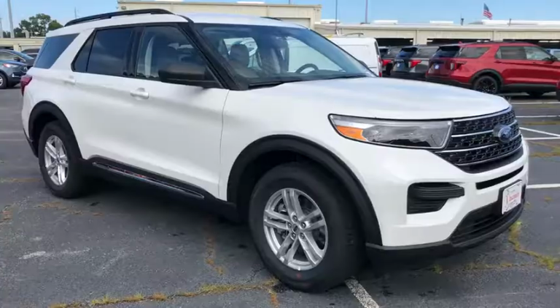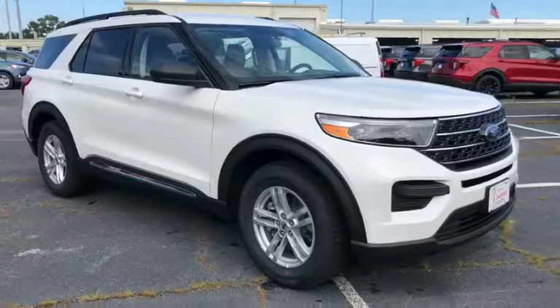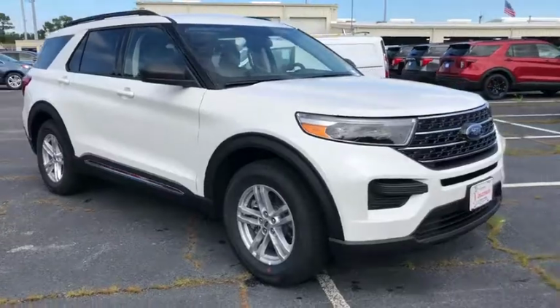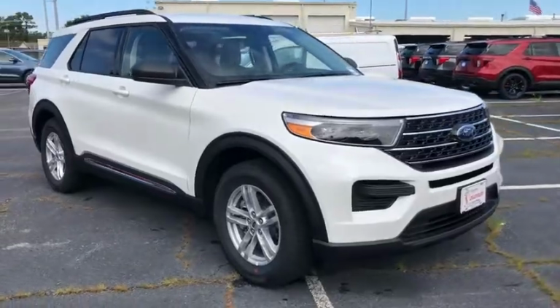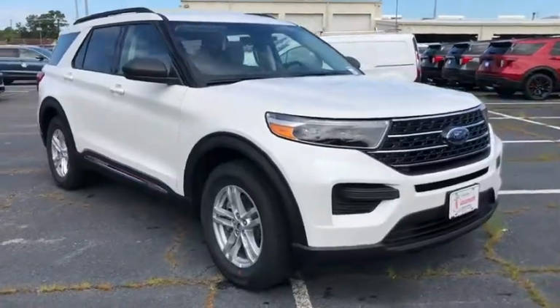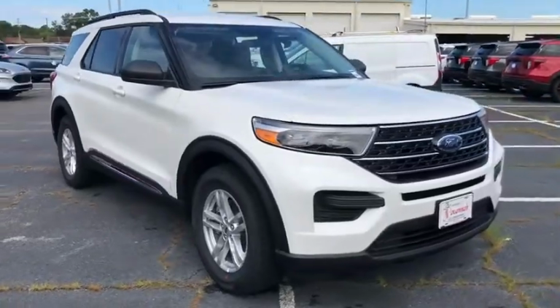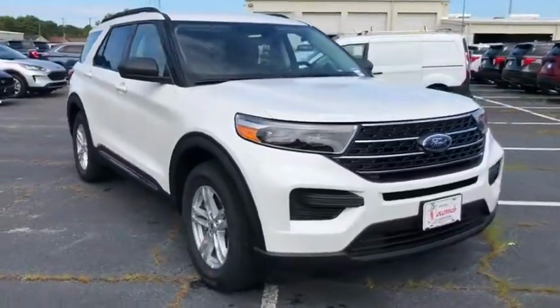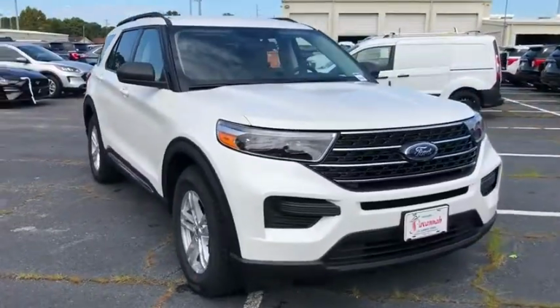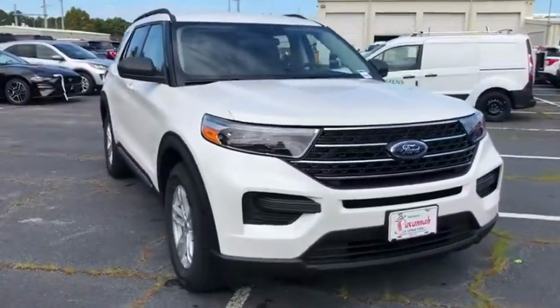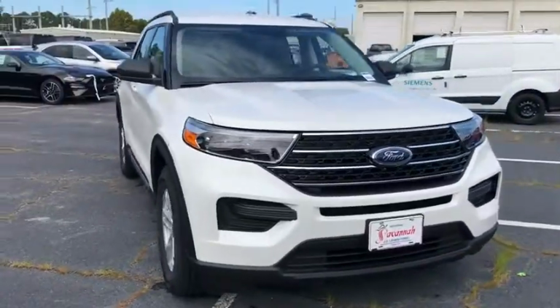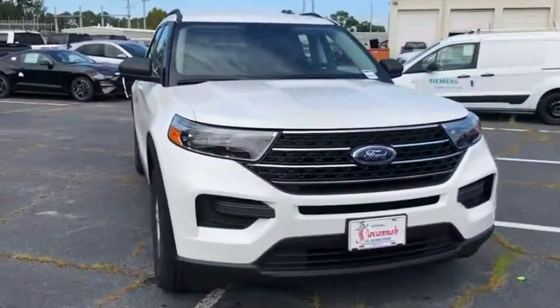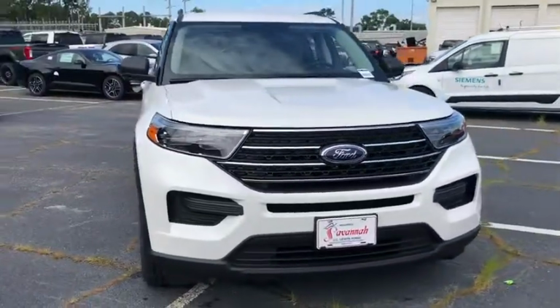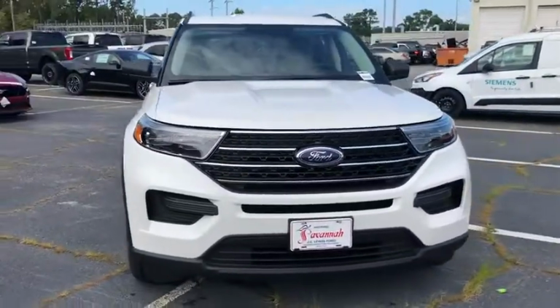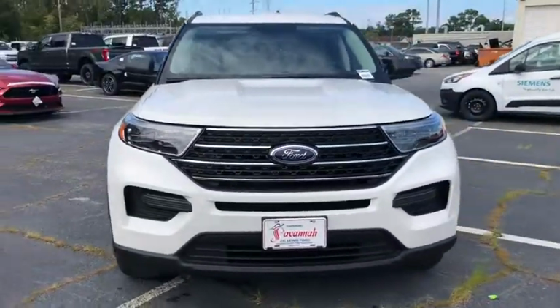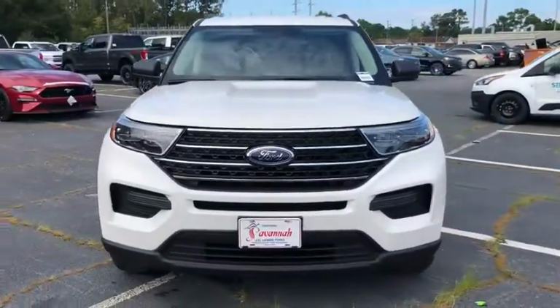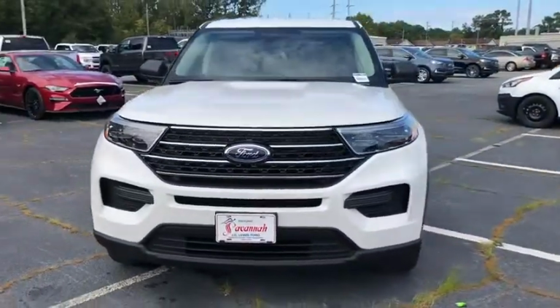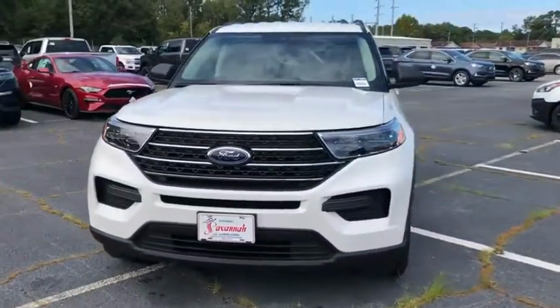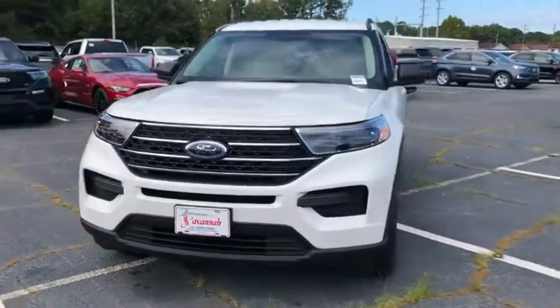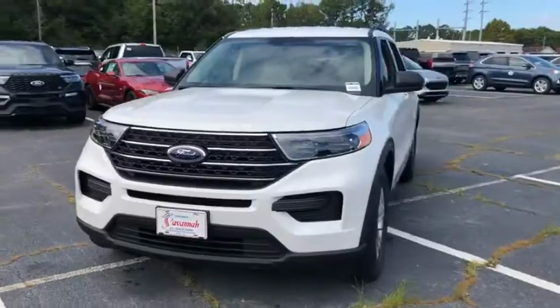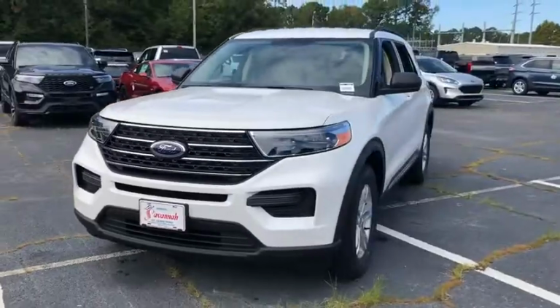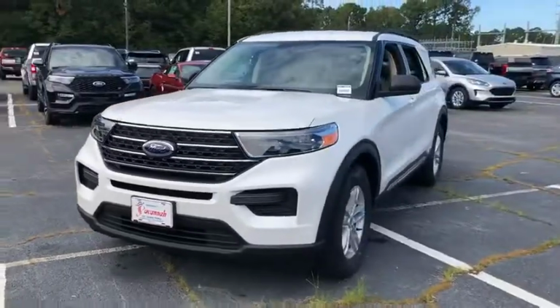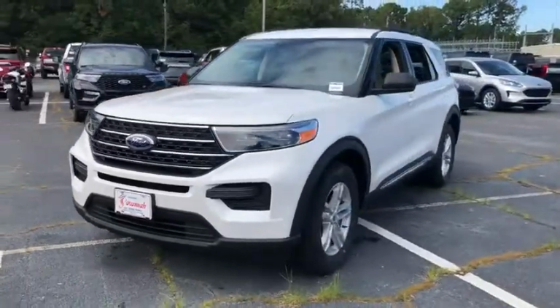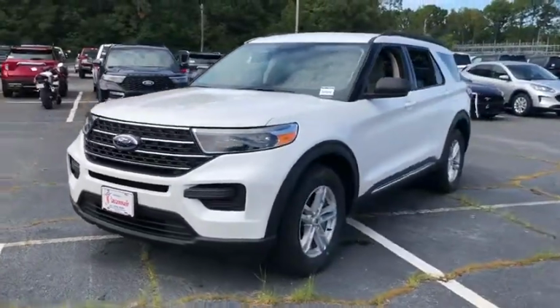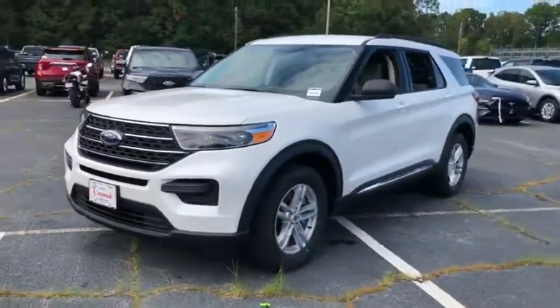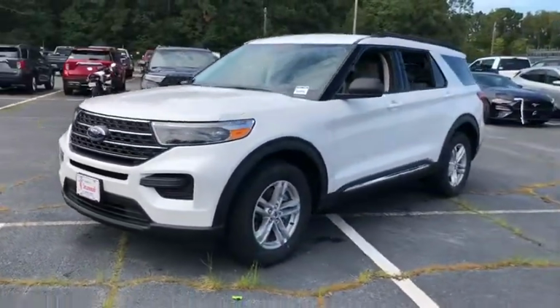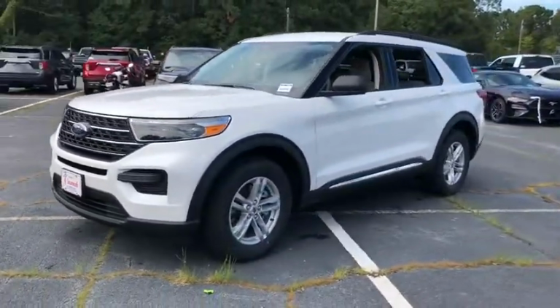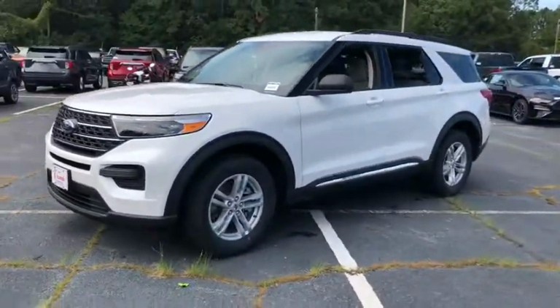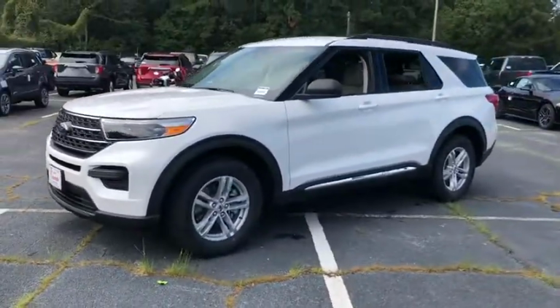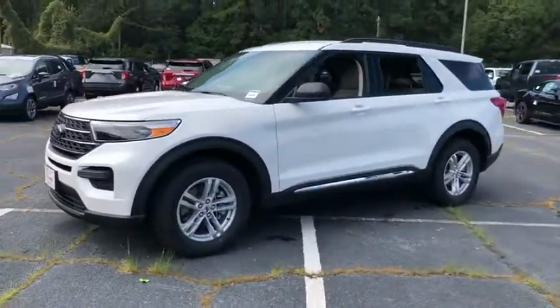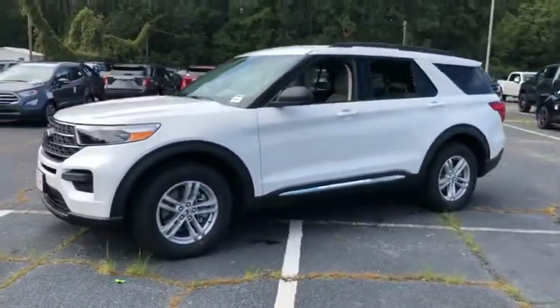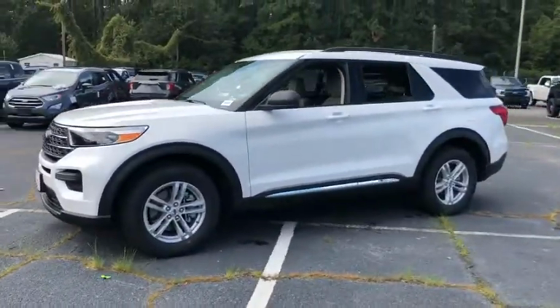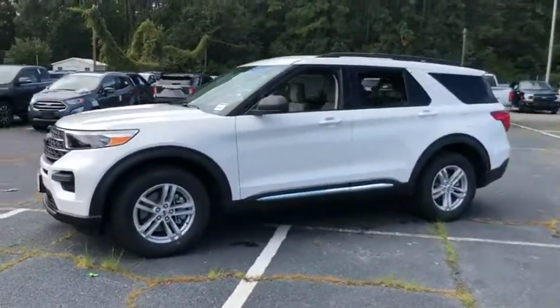Take a ride in the 2020 Ford Explorer. You've got a lot of capabilities to call on in a Ford Explorer. Don't underestimate your choices.